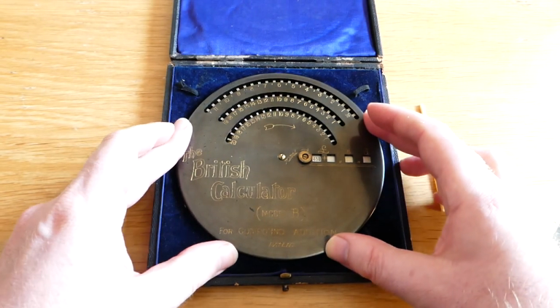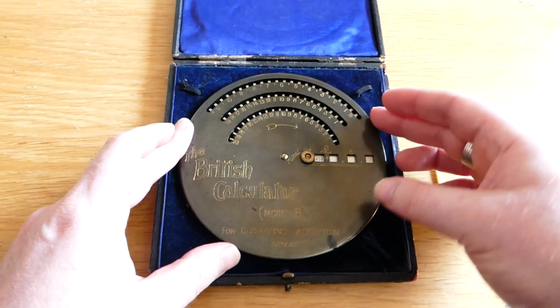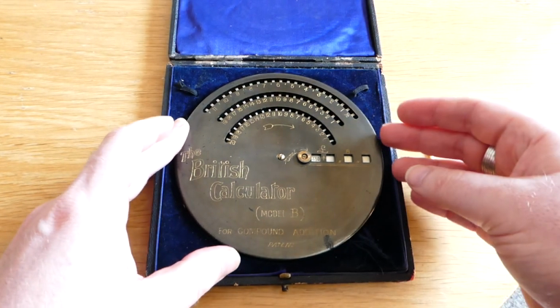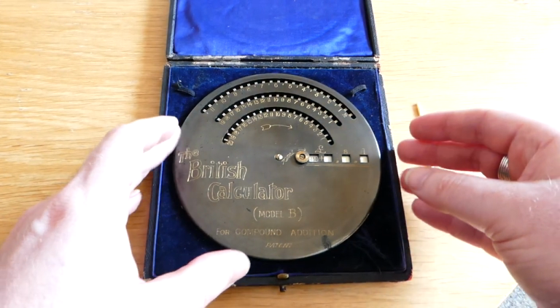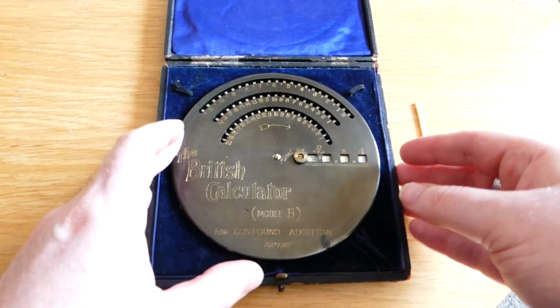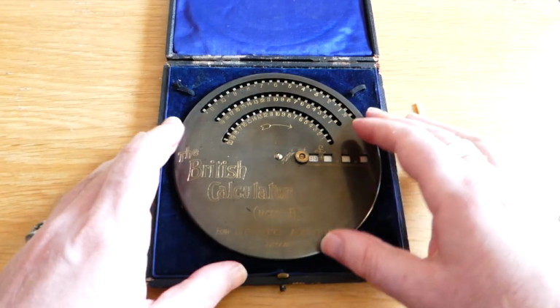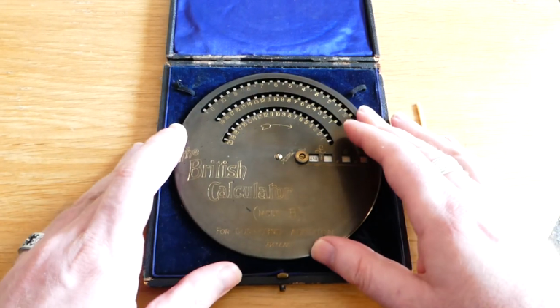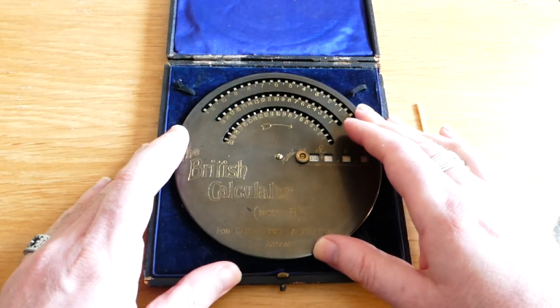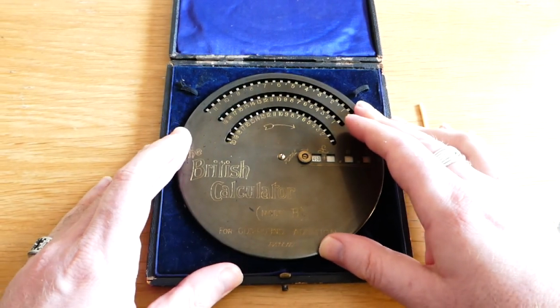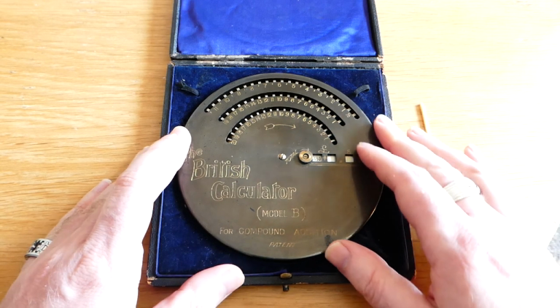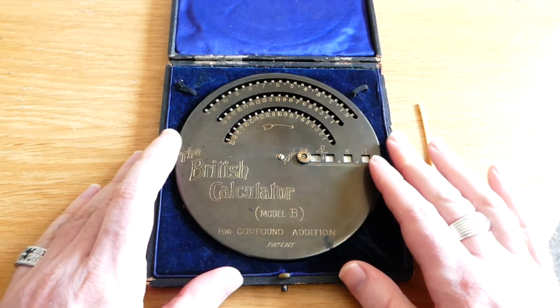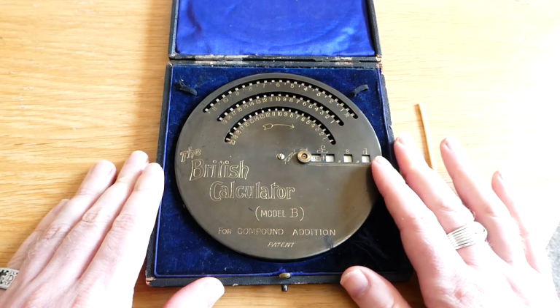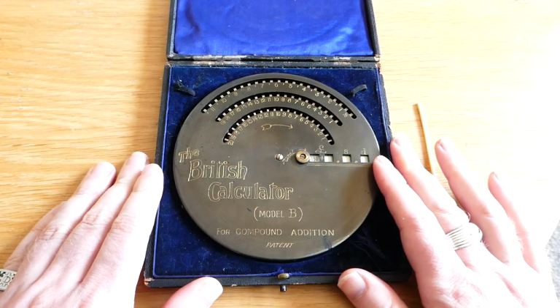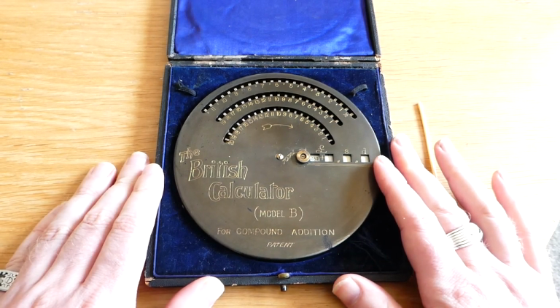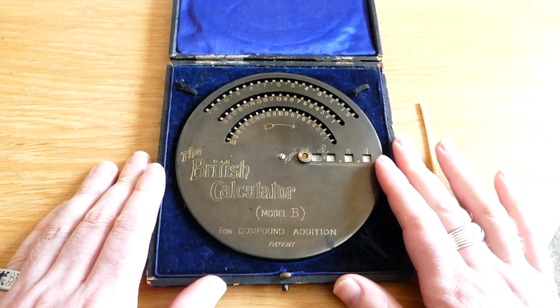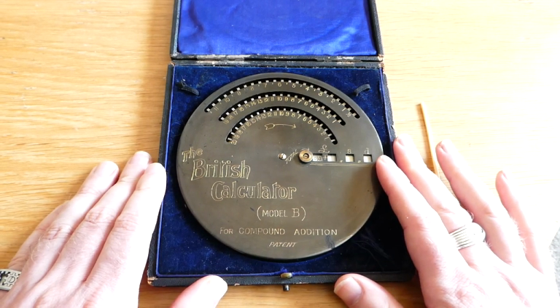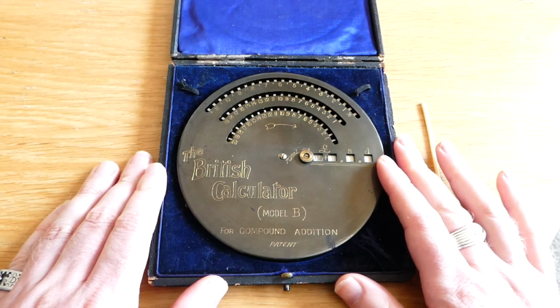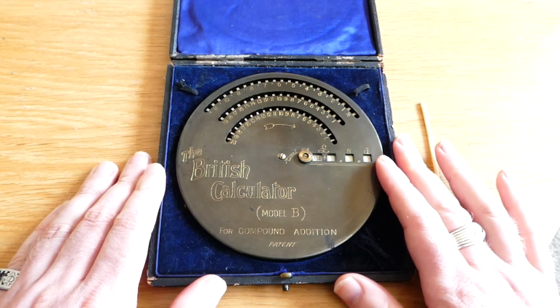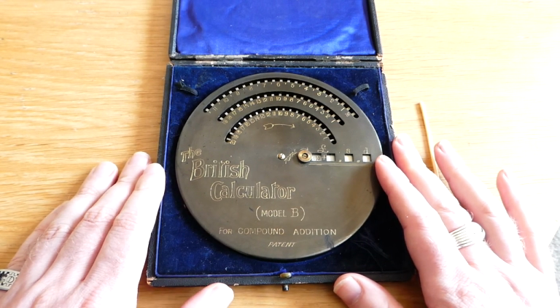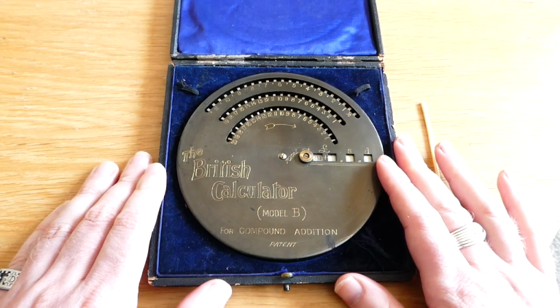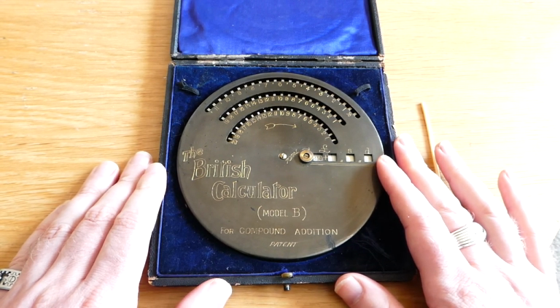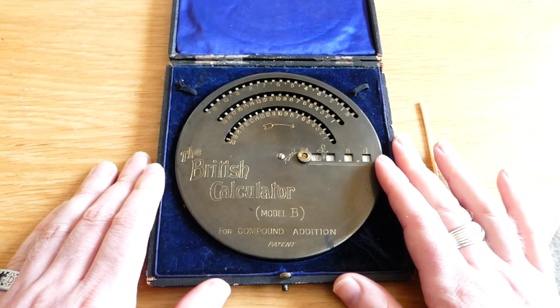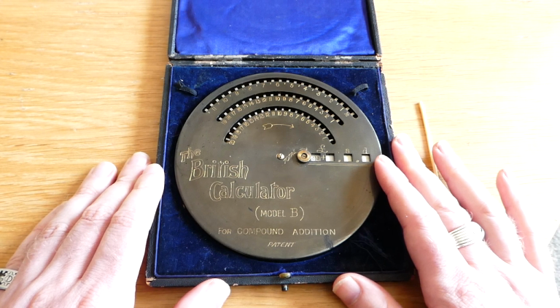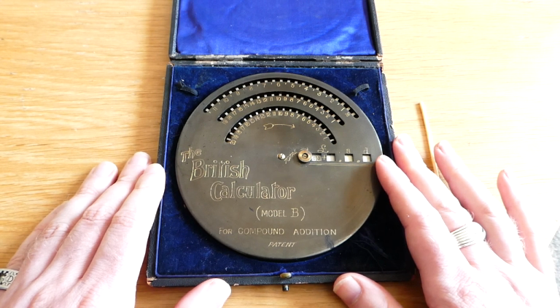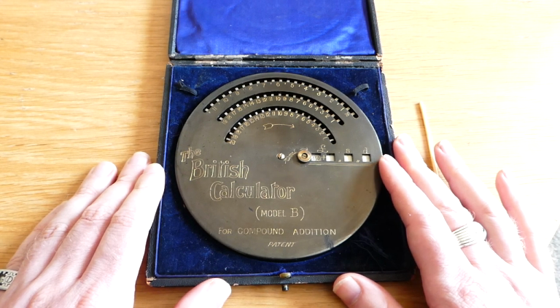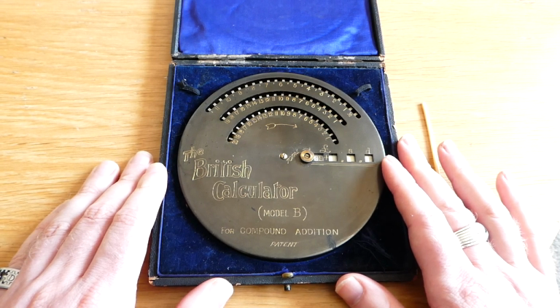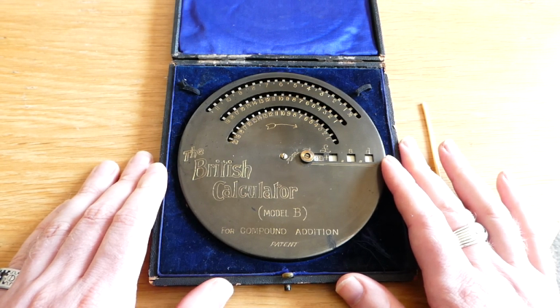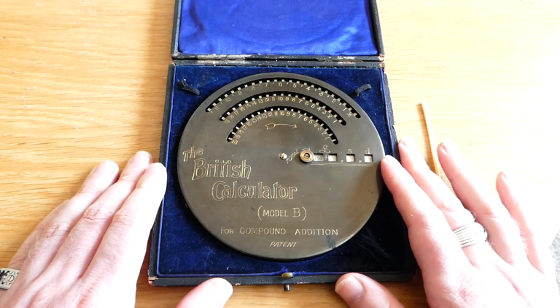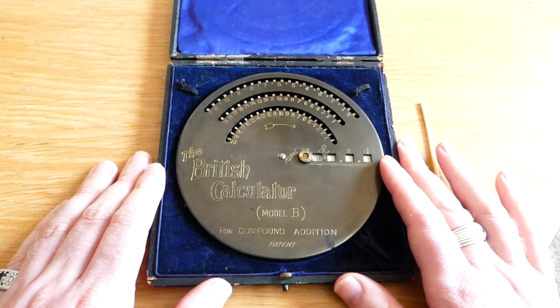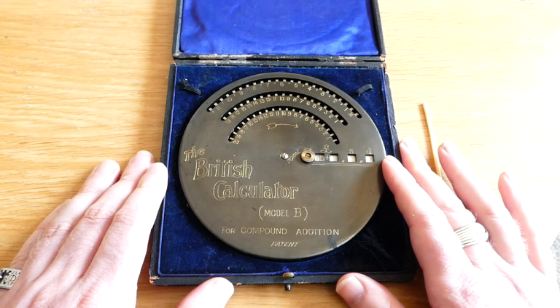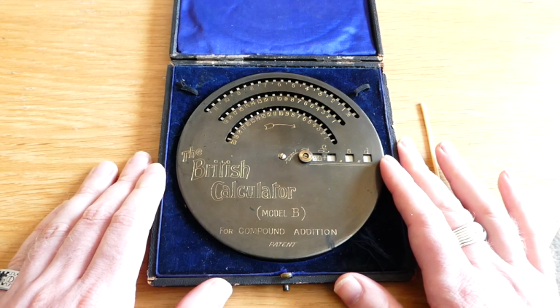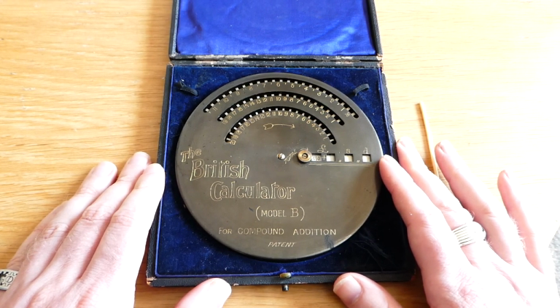This disc is a calculator invented by Herbert Dickinson and Mabel Dickinson in 1905, and that's when they patented it.